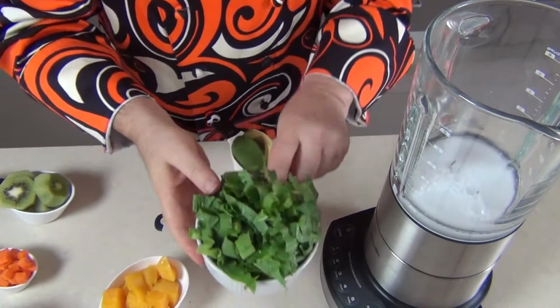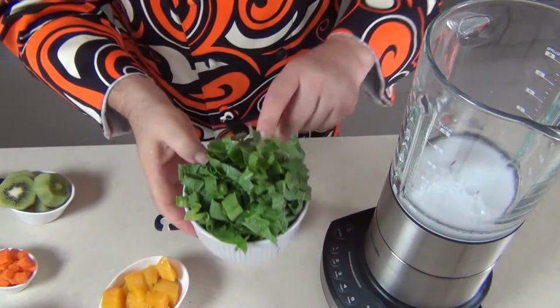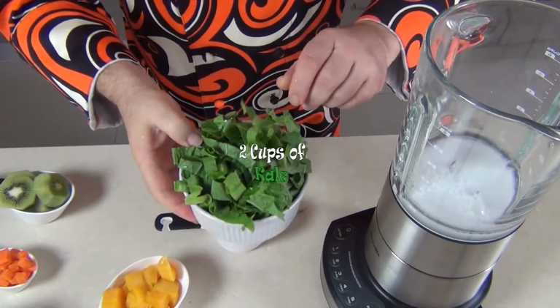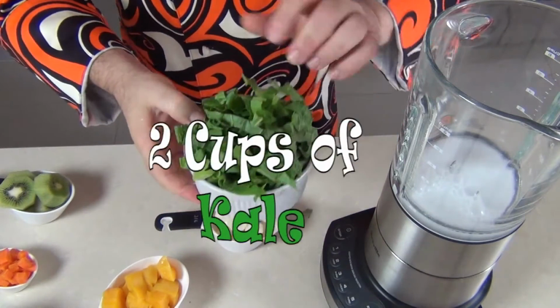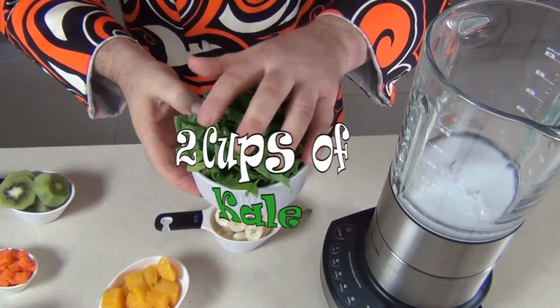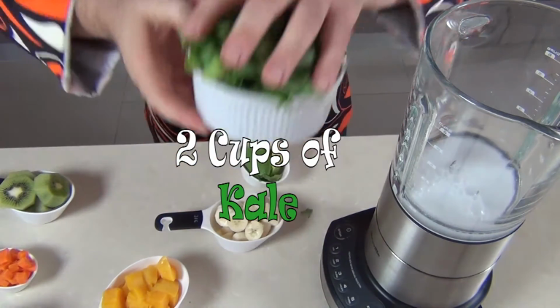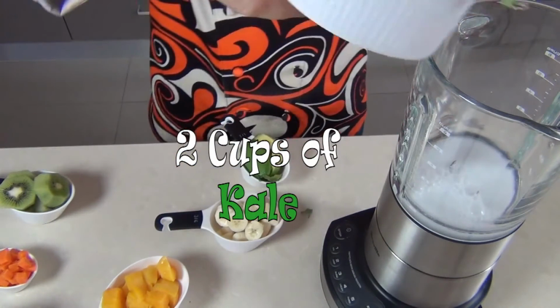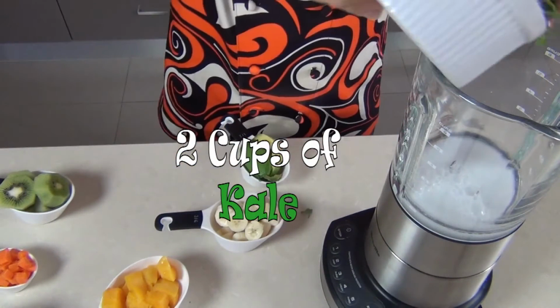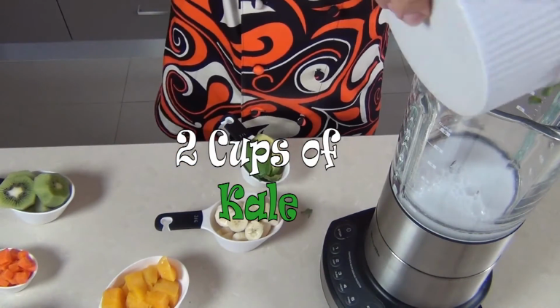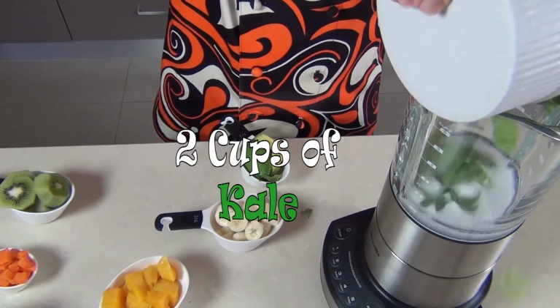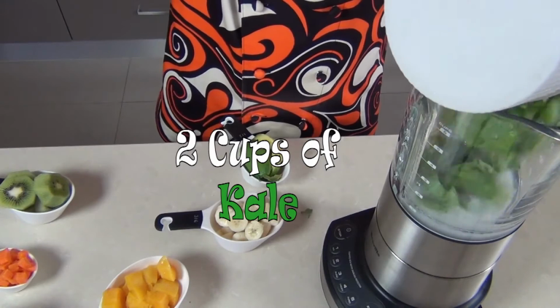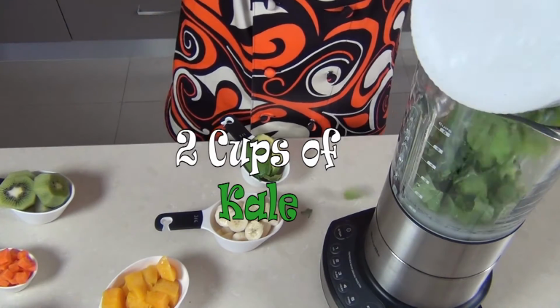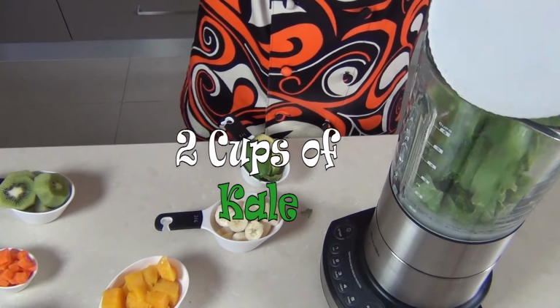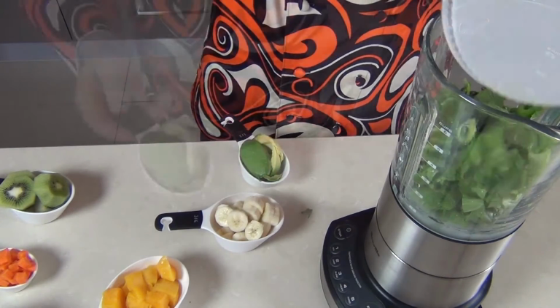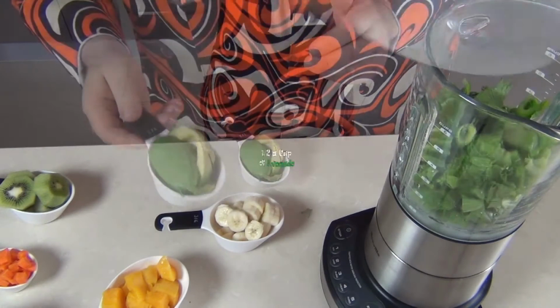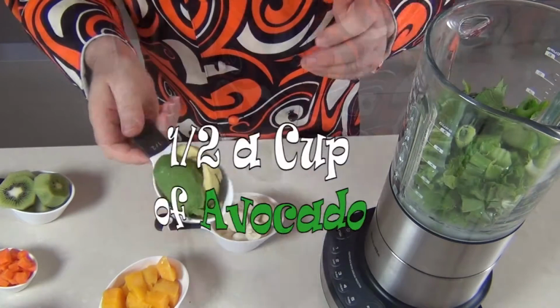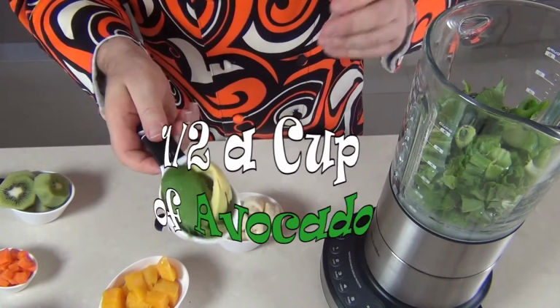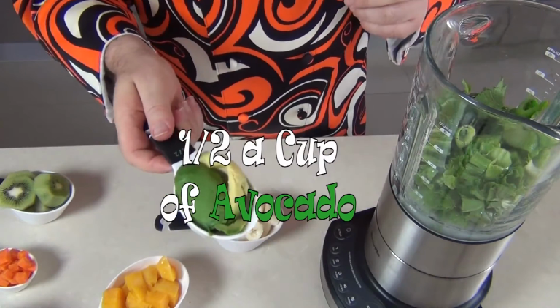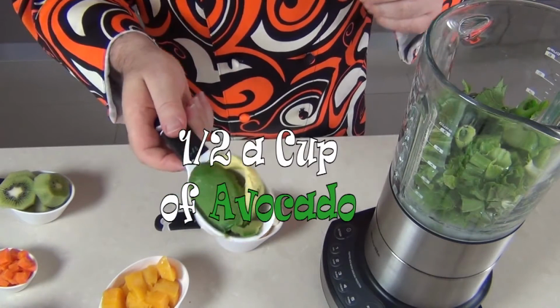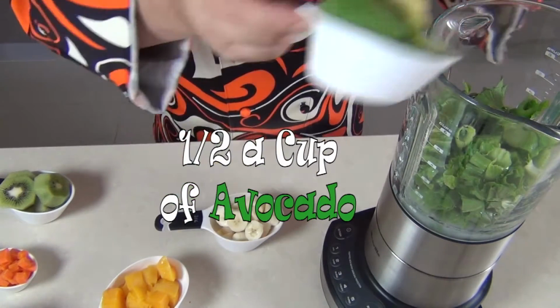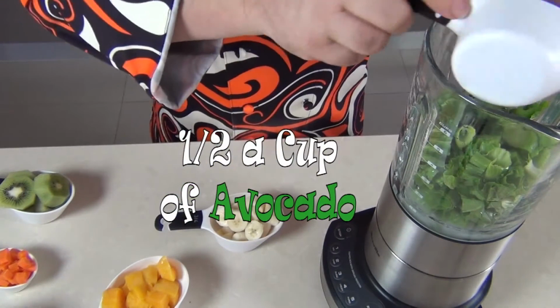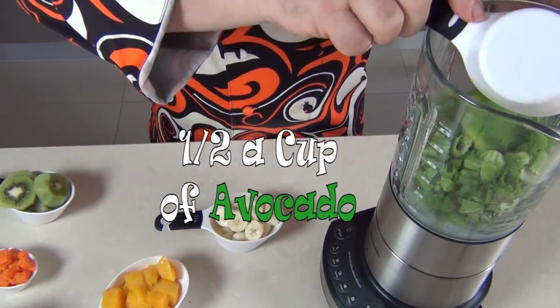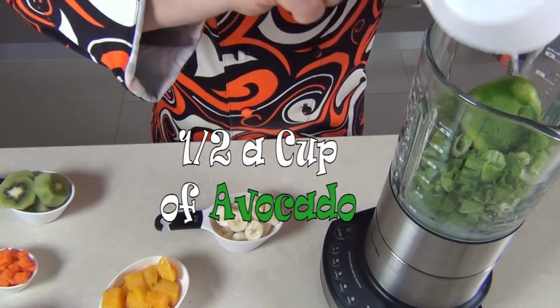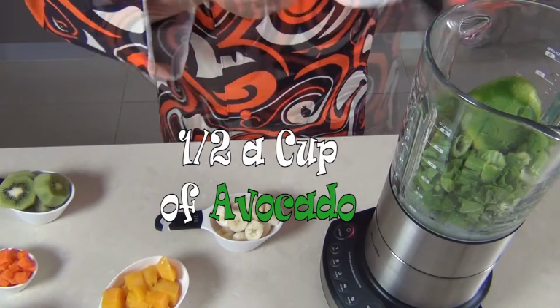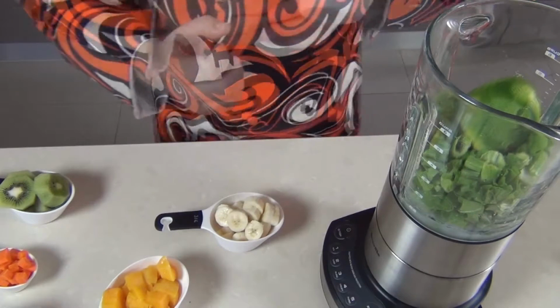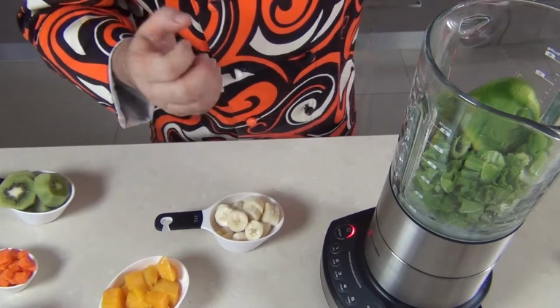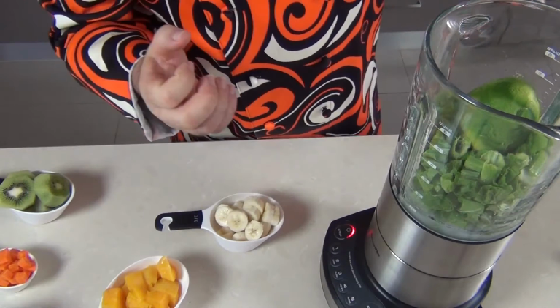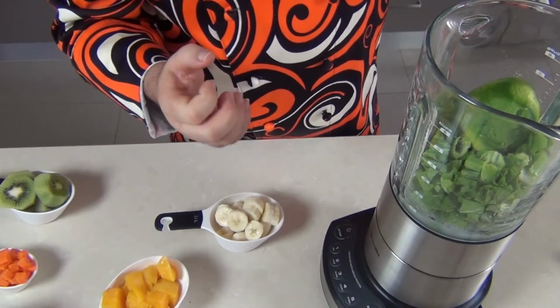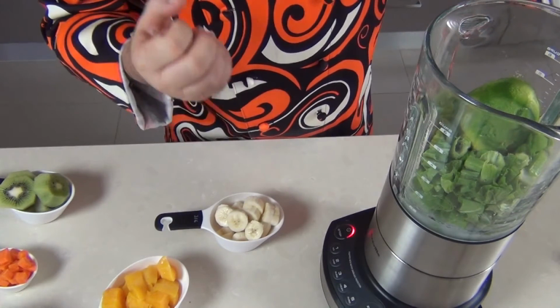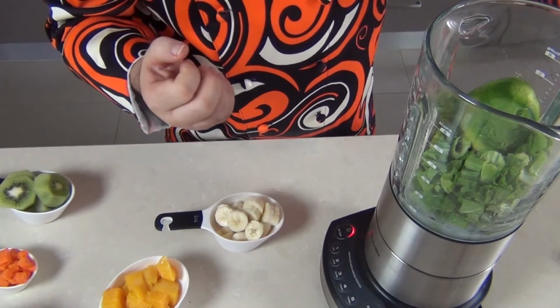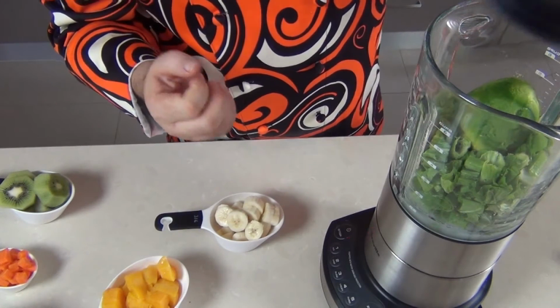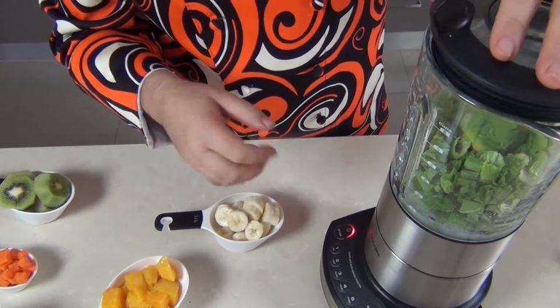I'm going to put in our green kale — I've got two cups of green kale — and half a cup of avocado. So I'm just going to blend that up until it's nicely blended together.